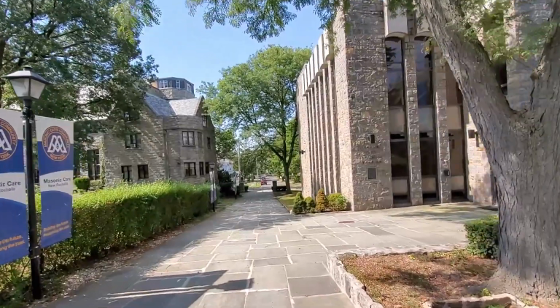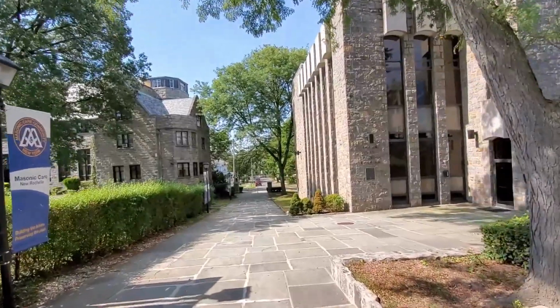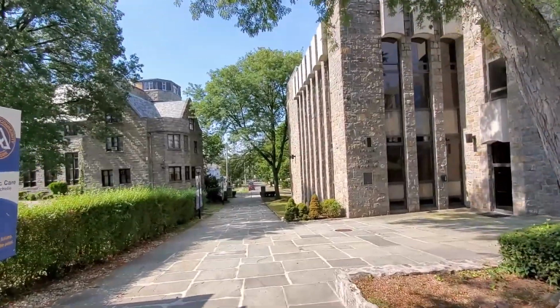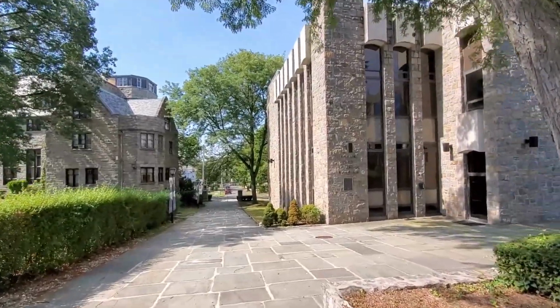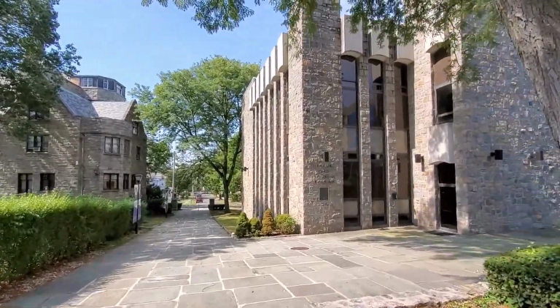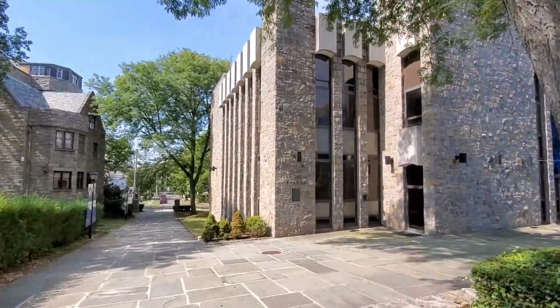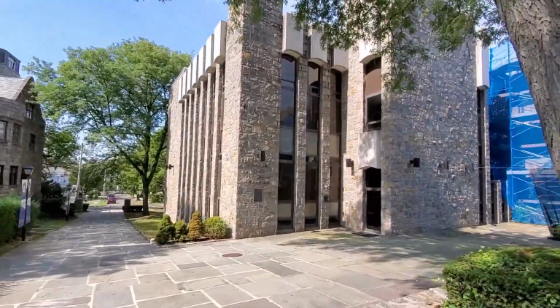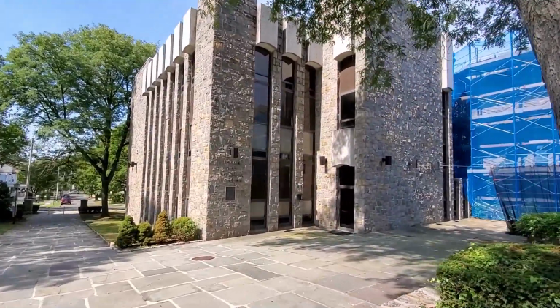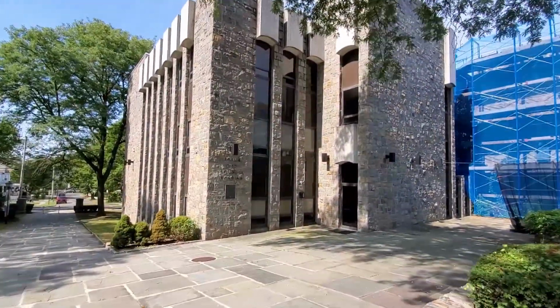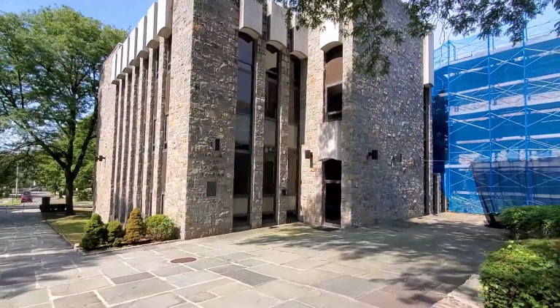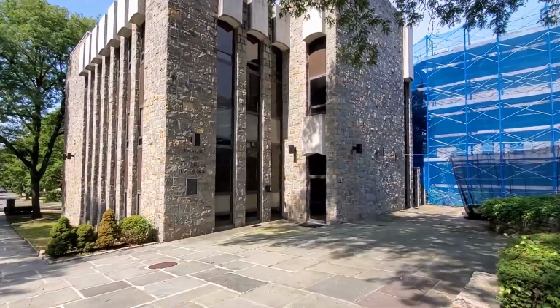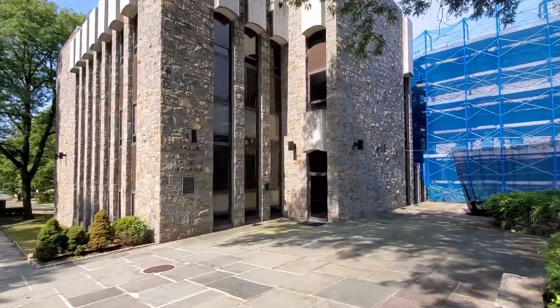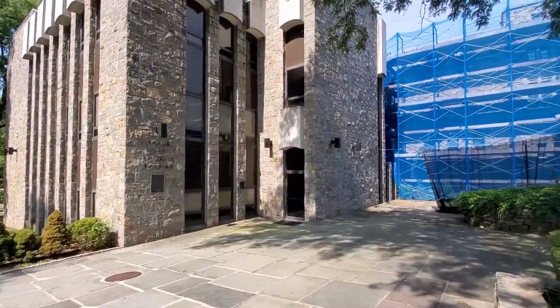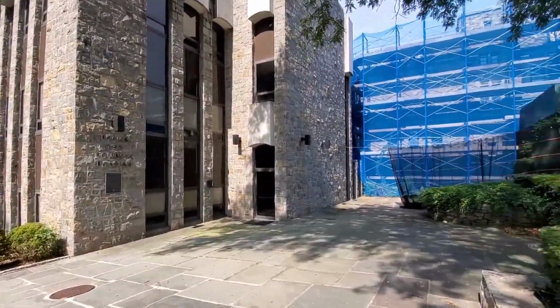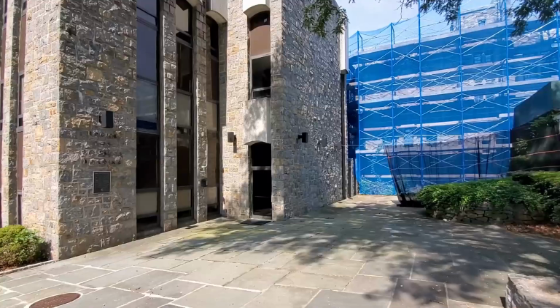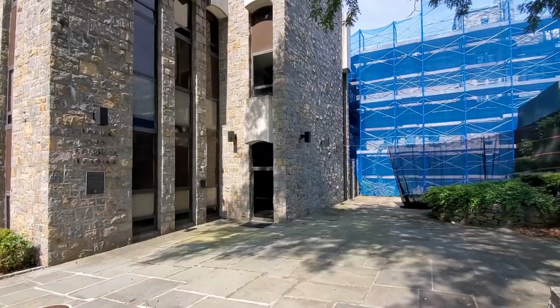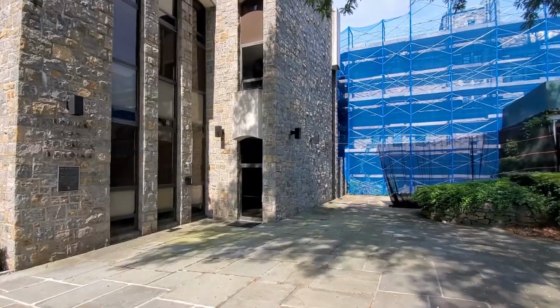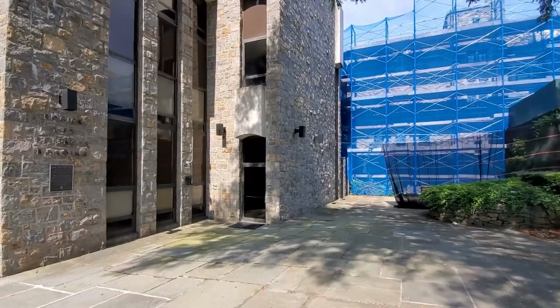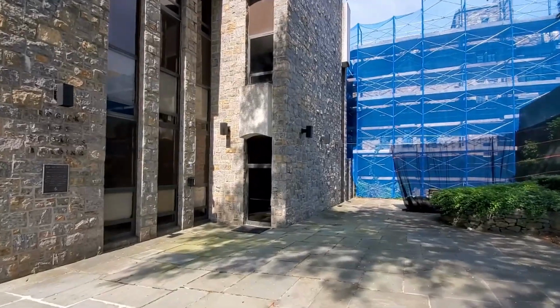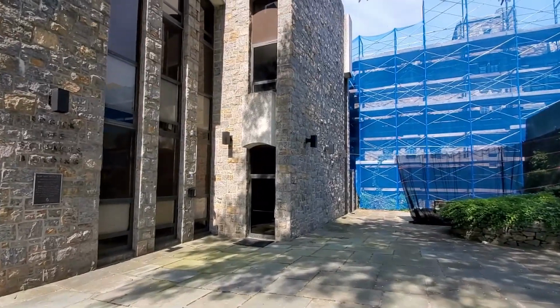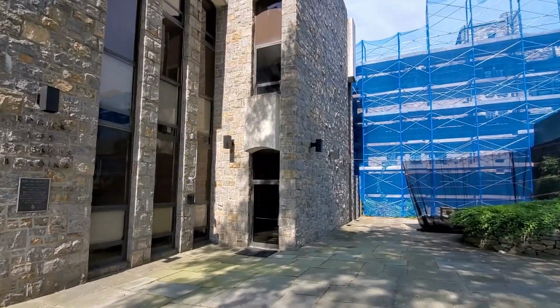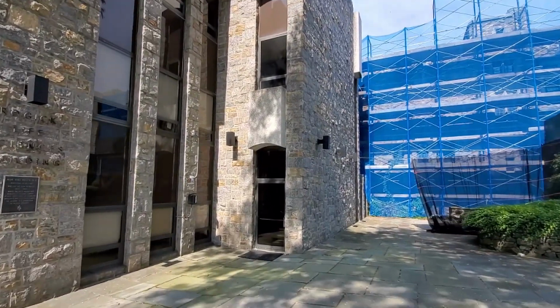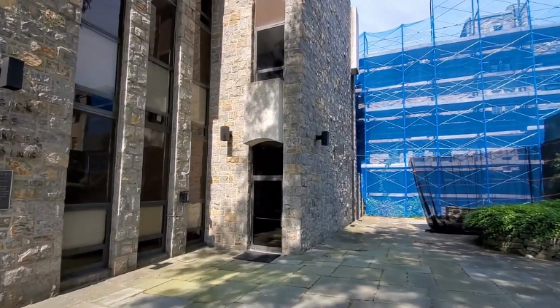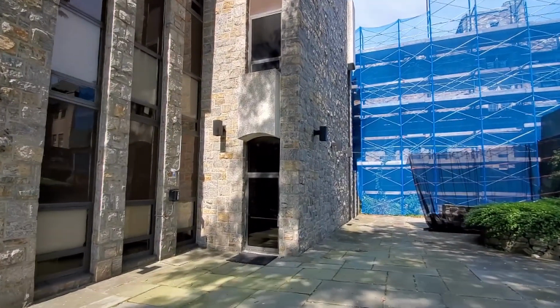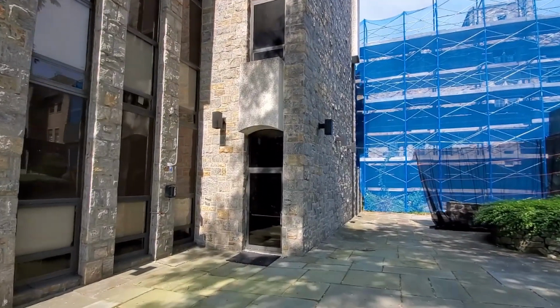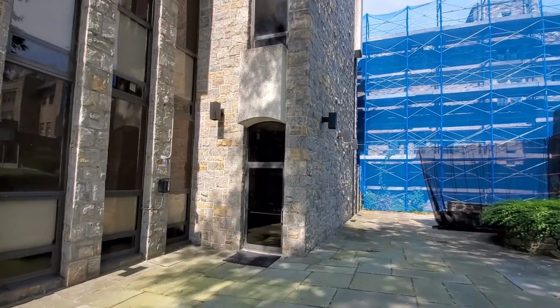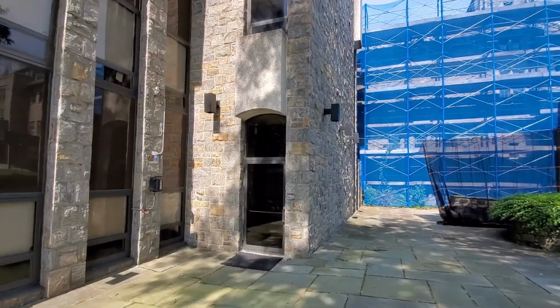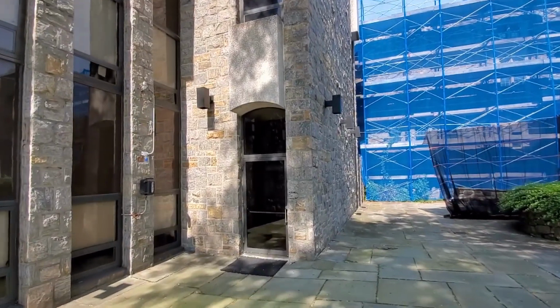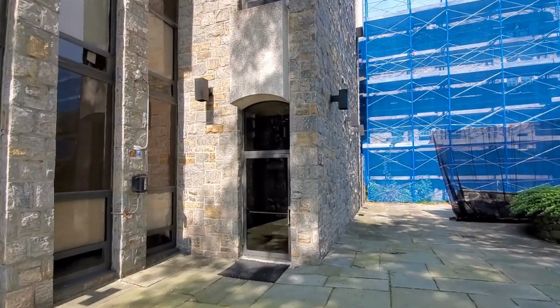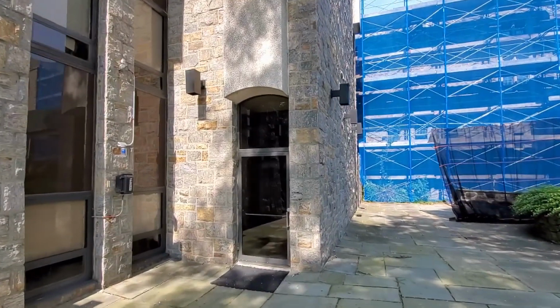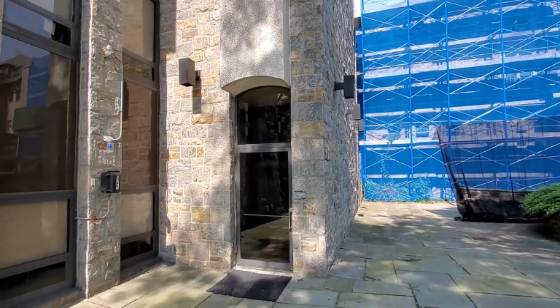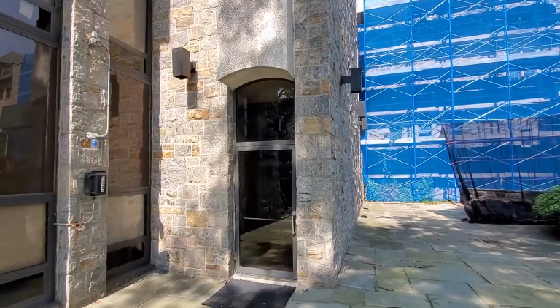In this building is where the greenhouse is, on the roof. Not much to show in here until we get upstairs. See you up there.